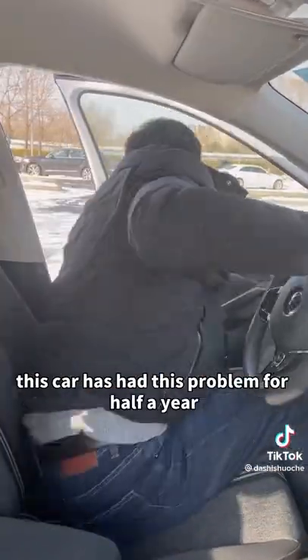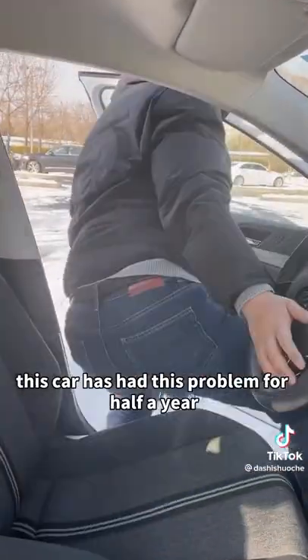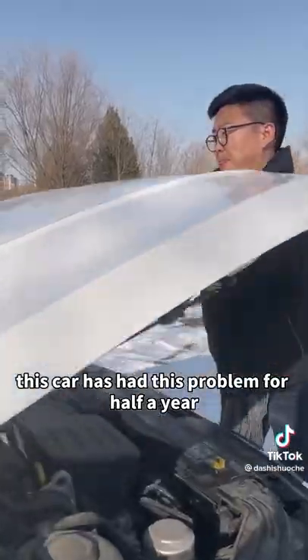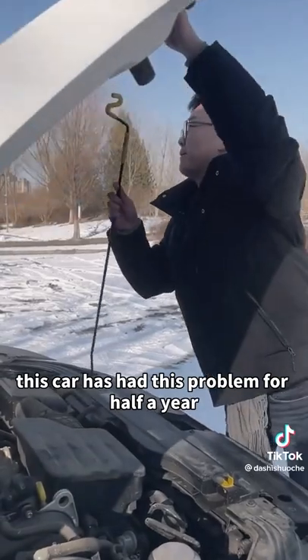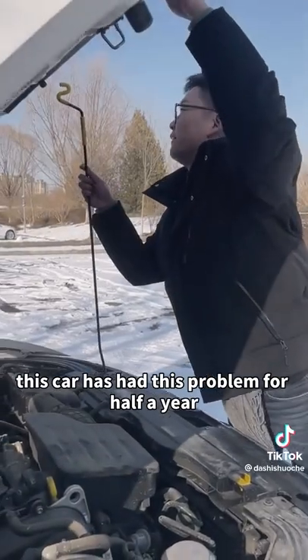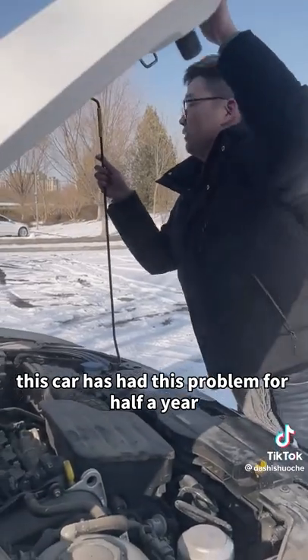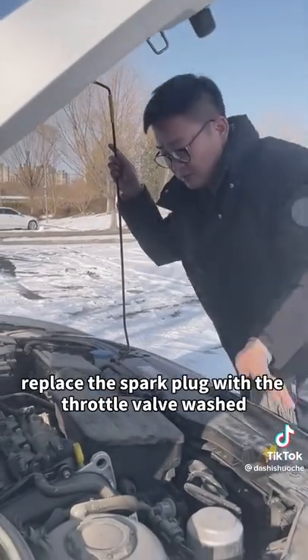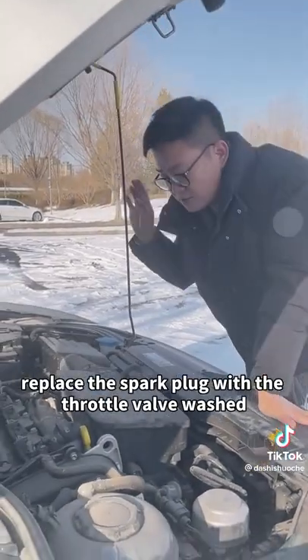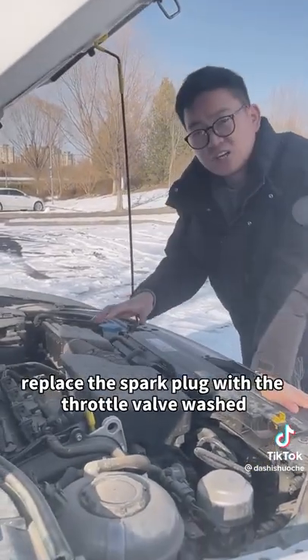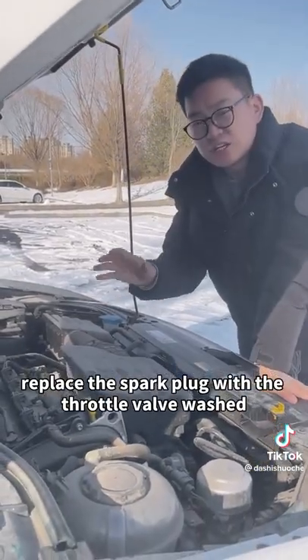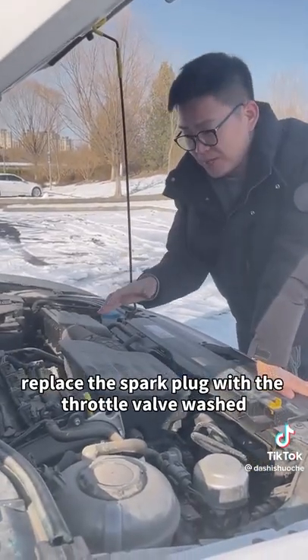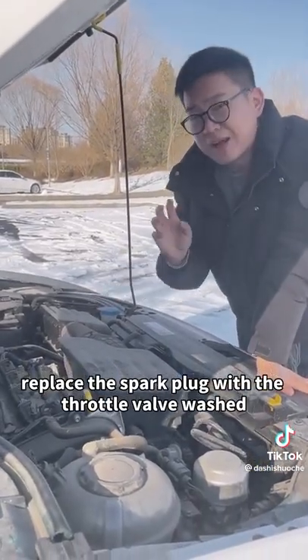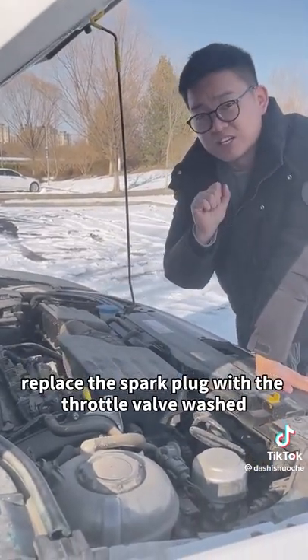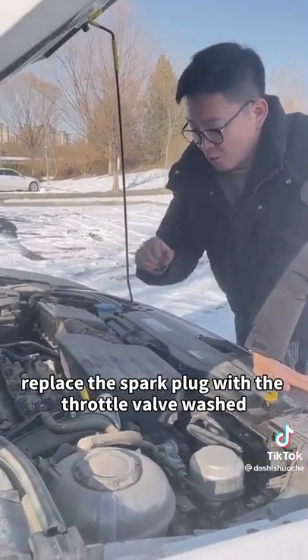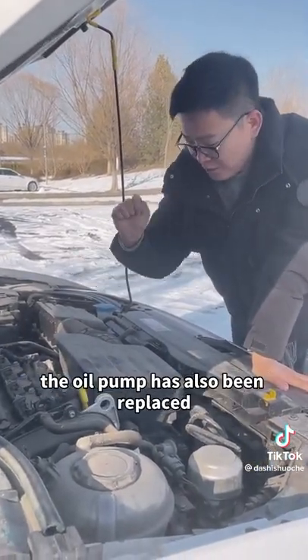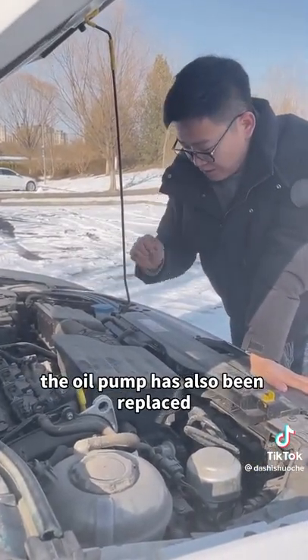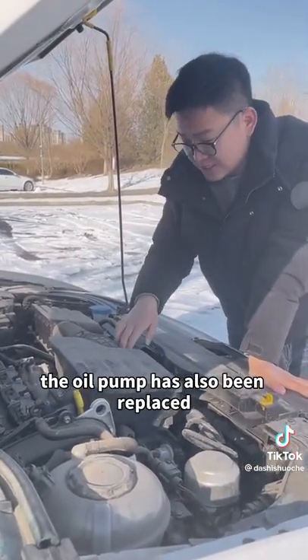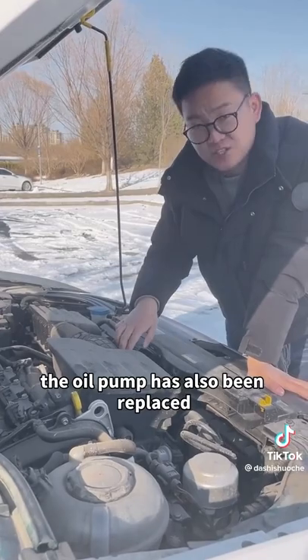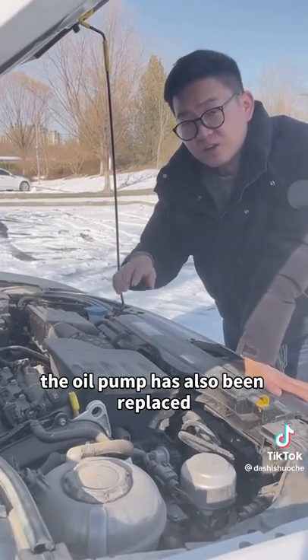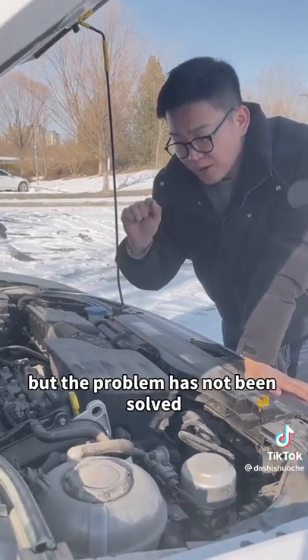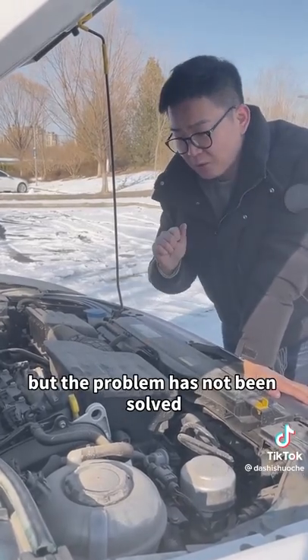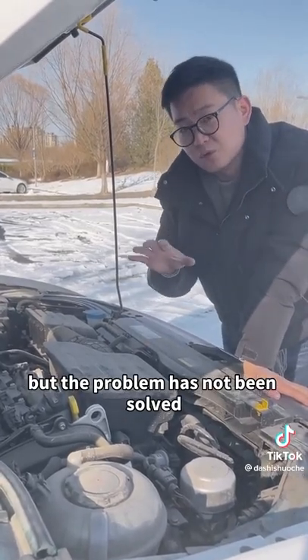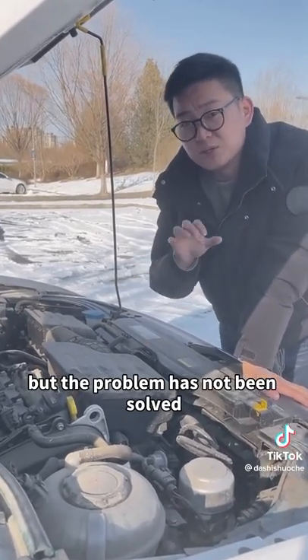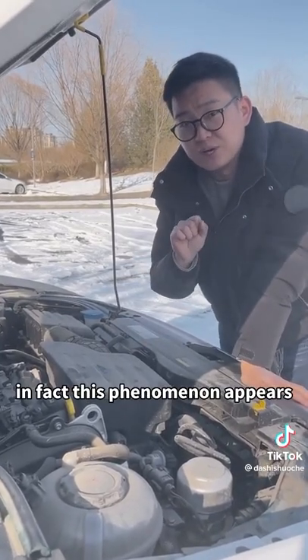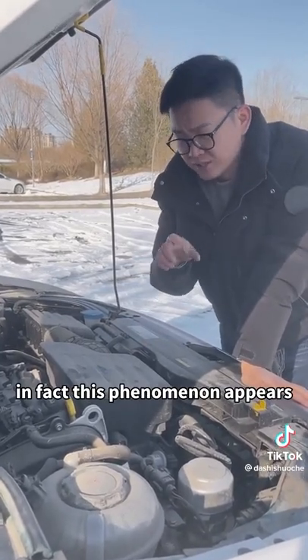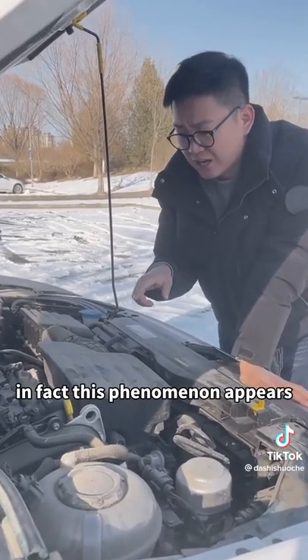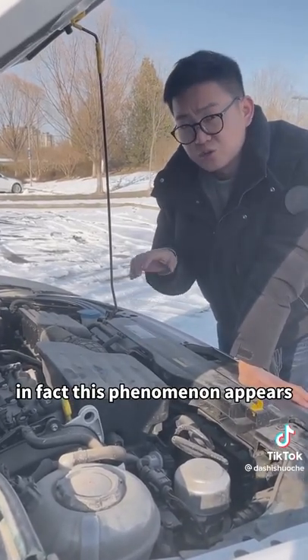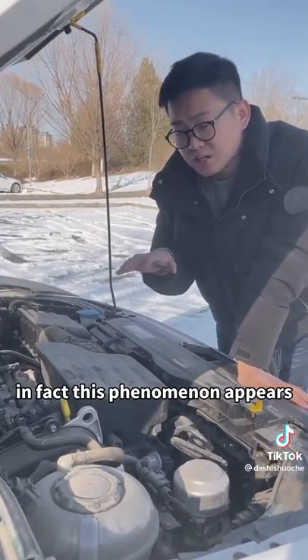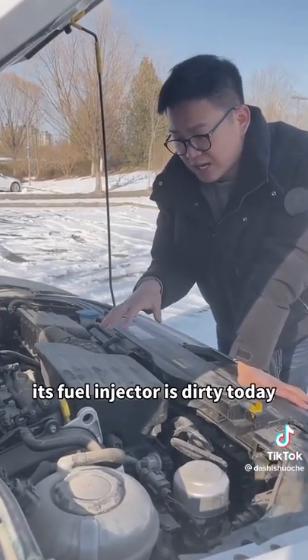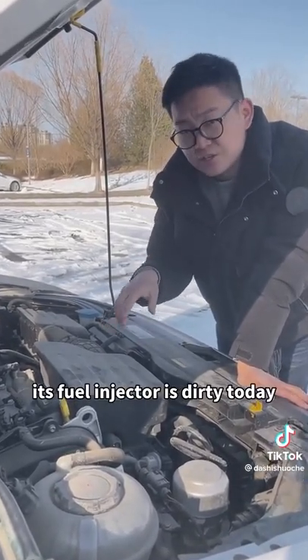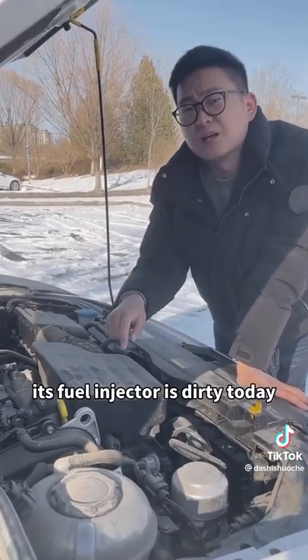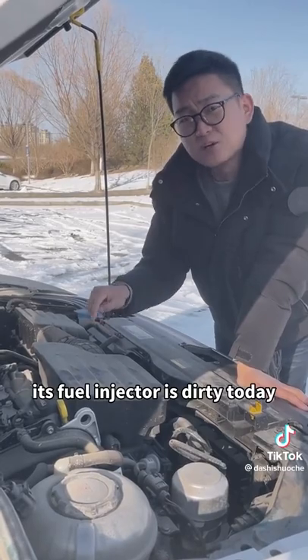This car has had this problem for half a year. The spark plug and throttle valve were replaced. The oil pump has also been replaced, but the problem has not been solved. In fact, when this phenomenon appears, the fuel injector is dirty.